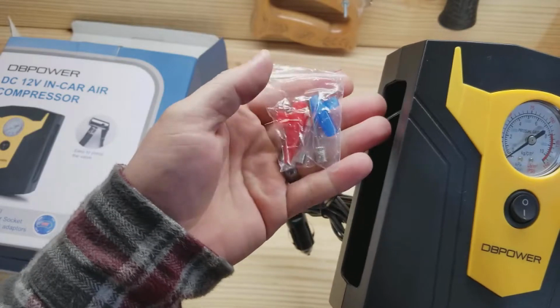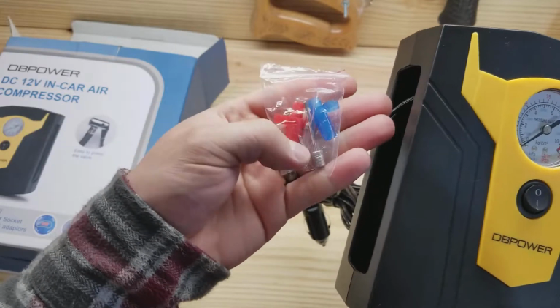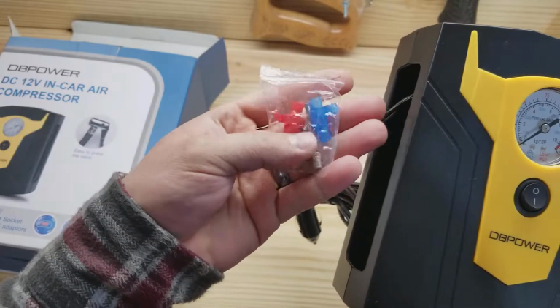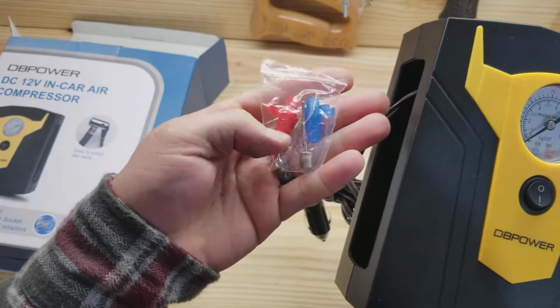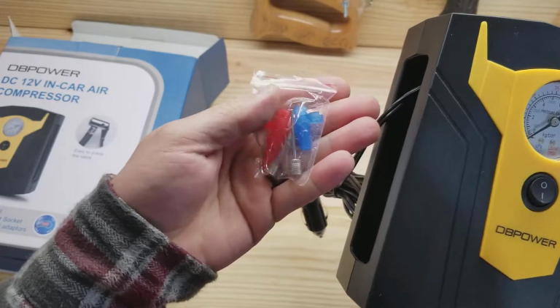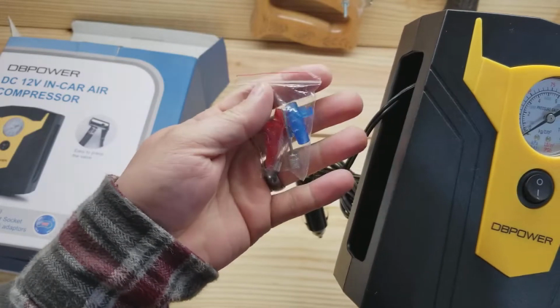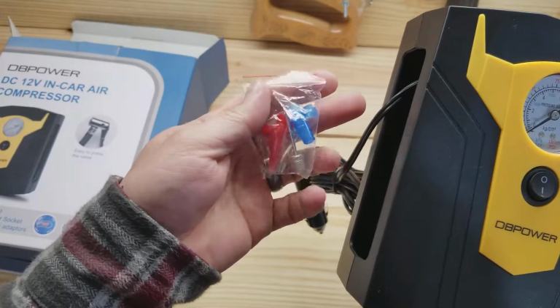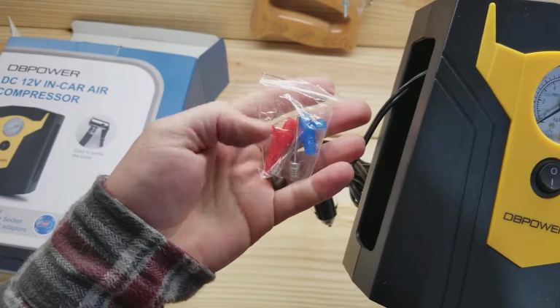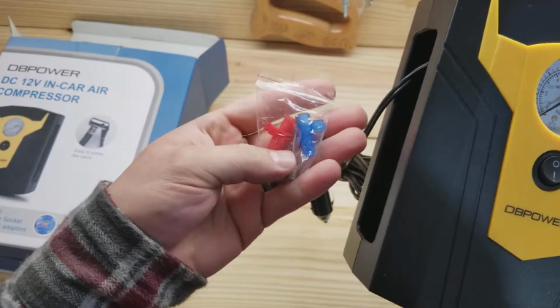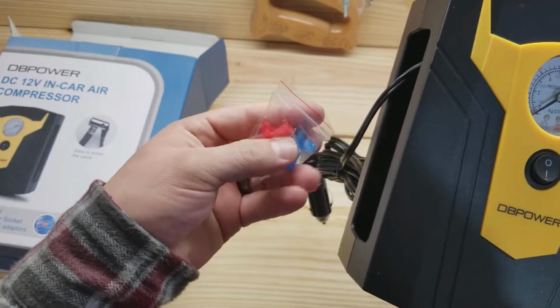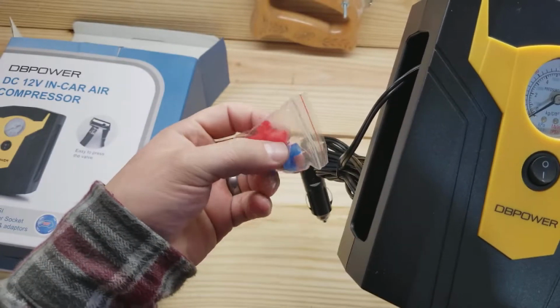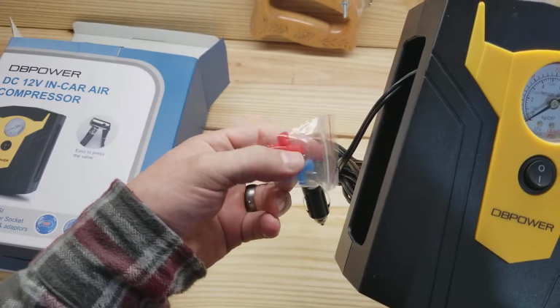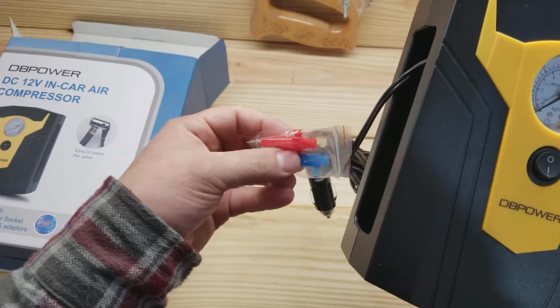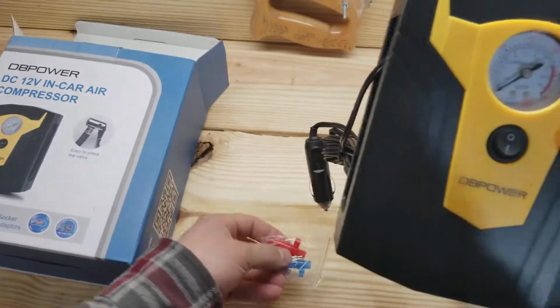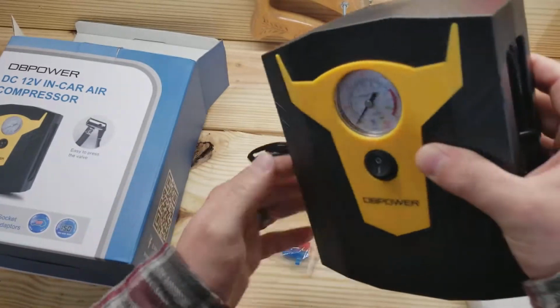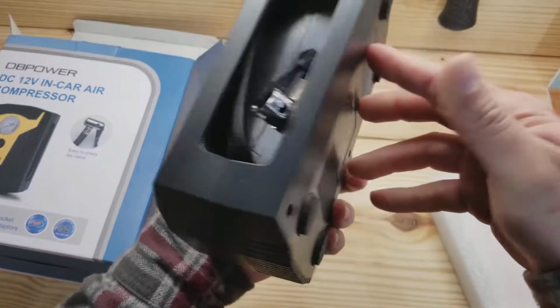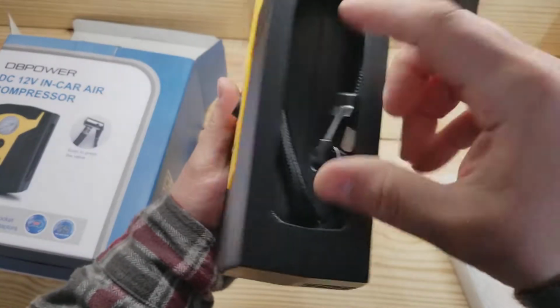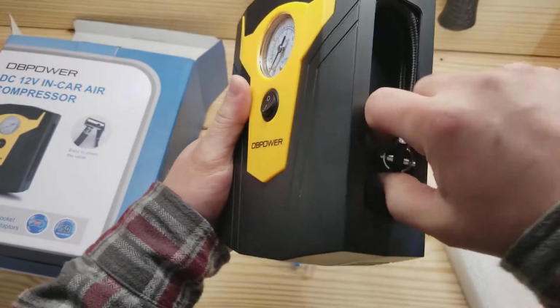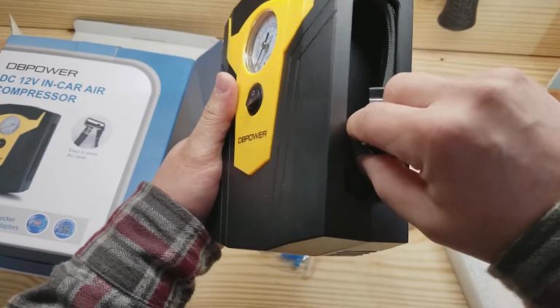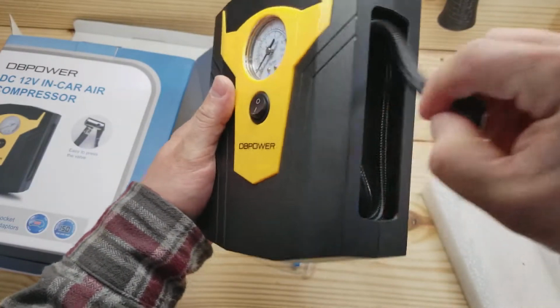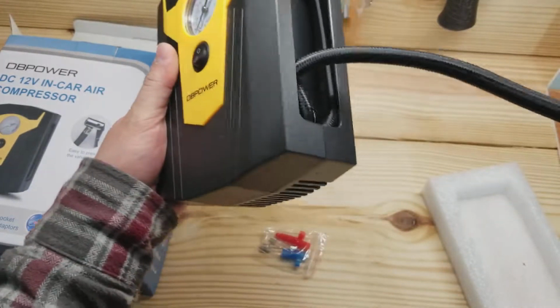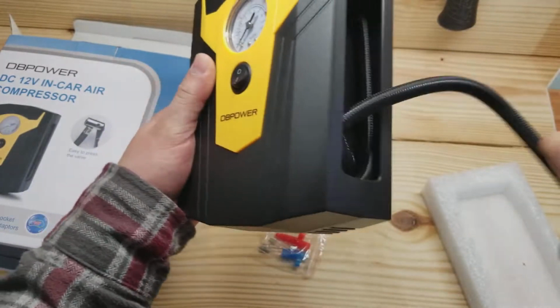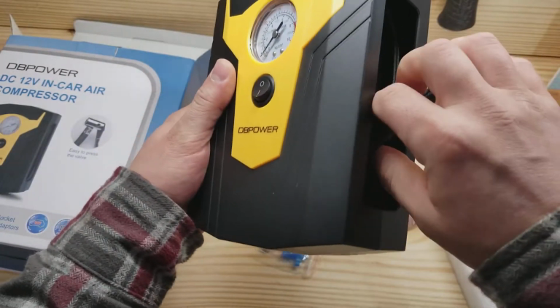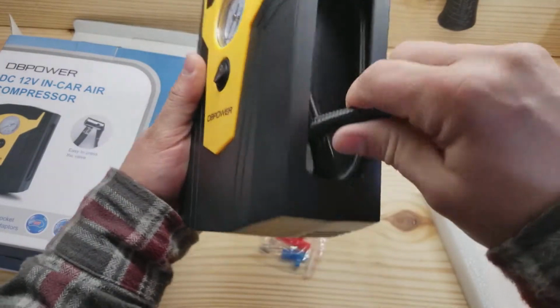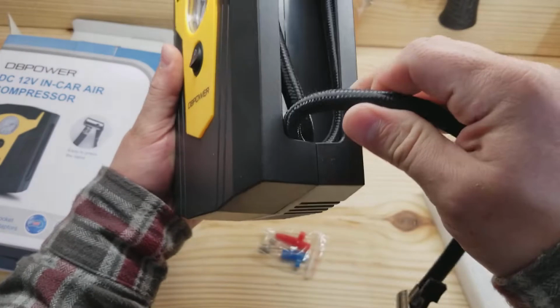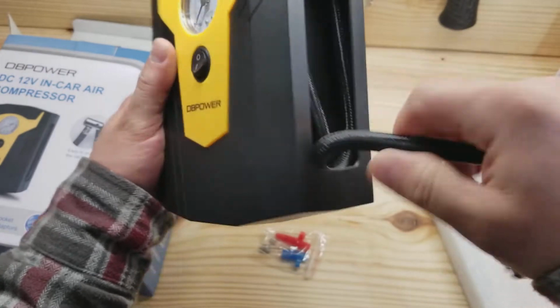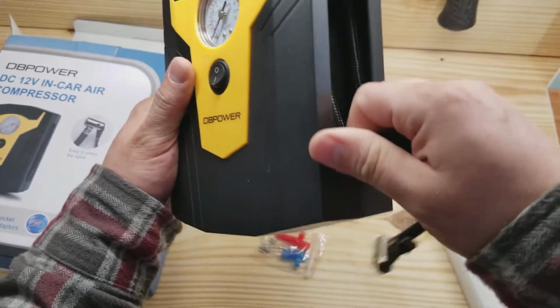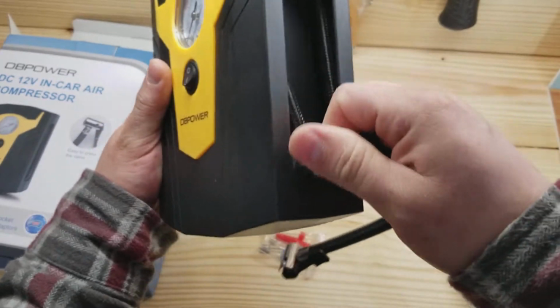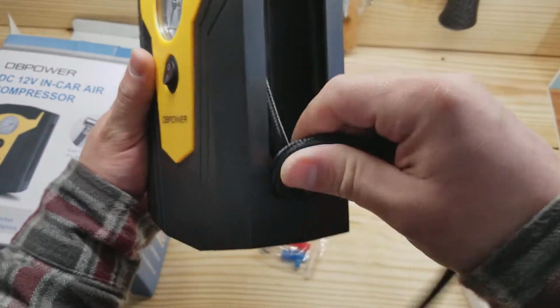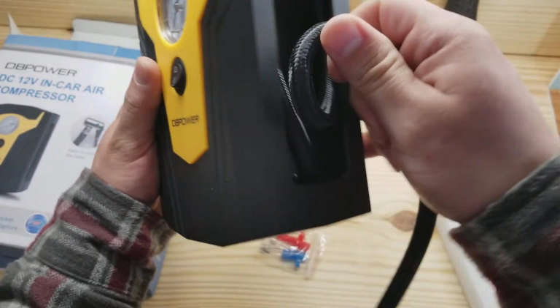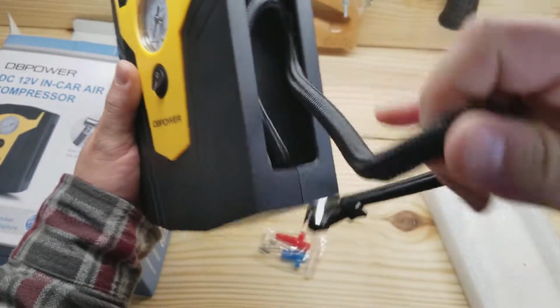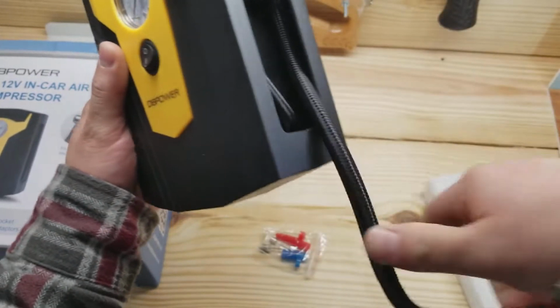It comes with a couple of cheap adapters, a fuse, and a needle for blowing up sports balls. And this is really nice — some of these don't have organization.